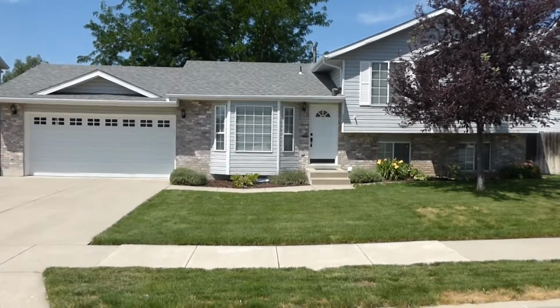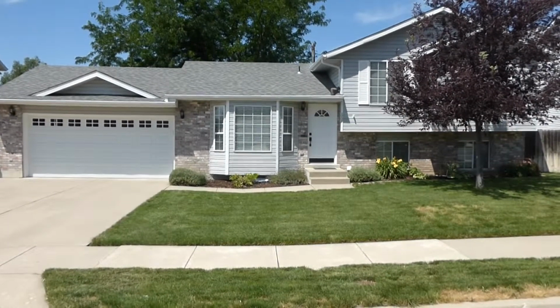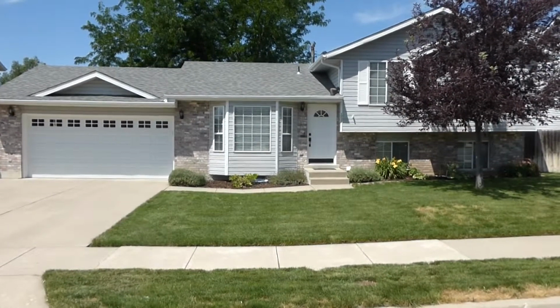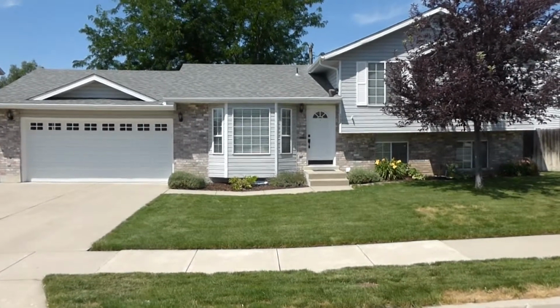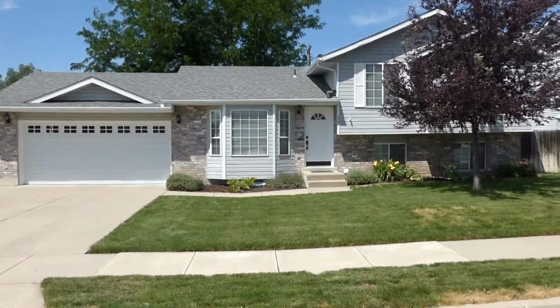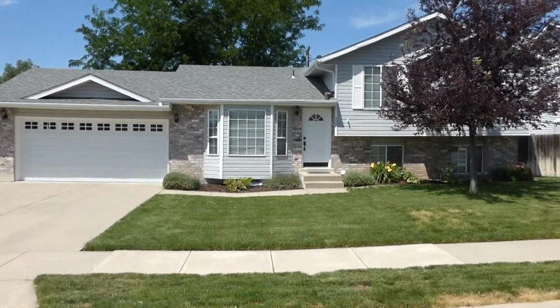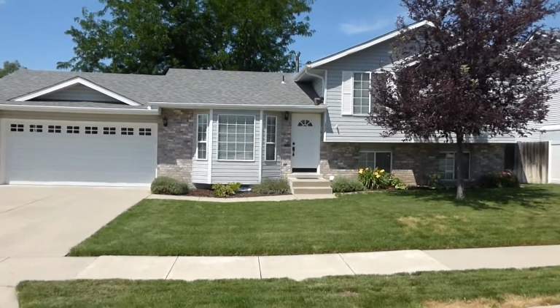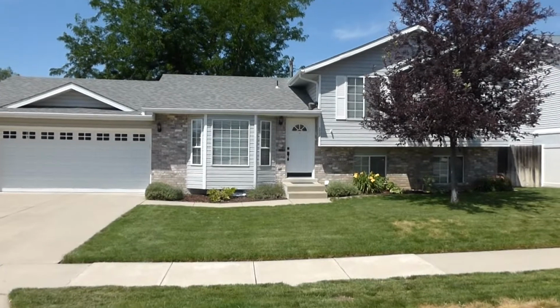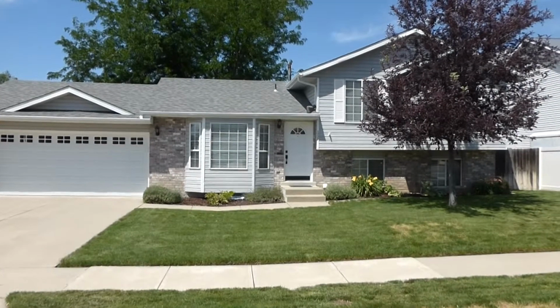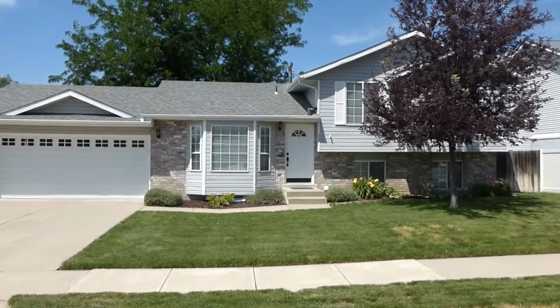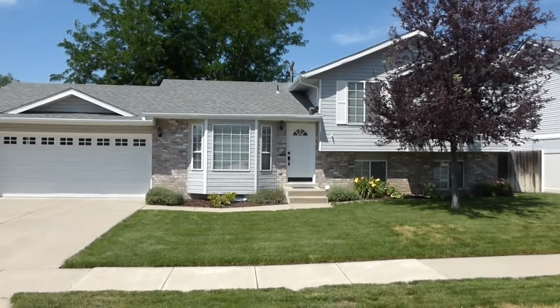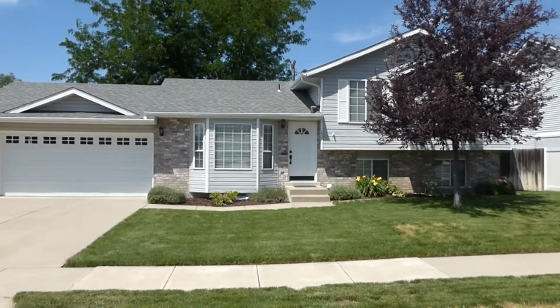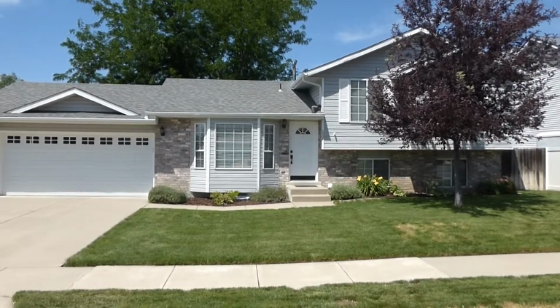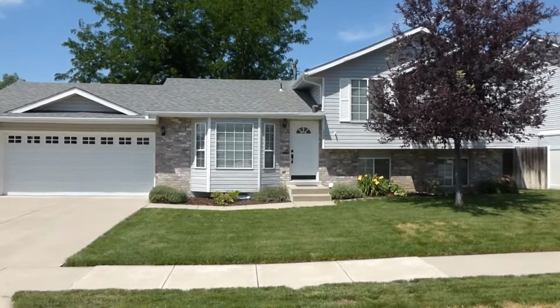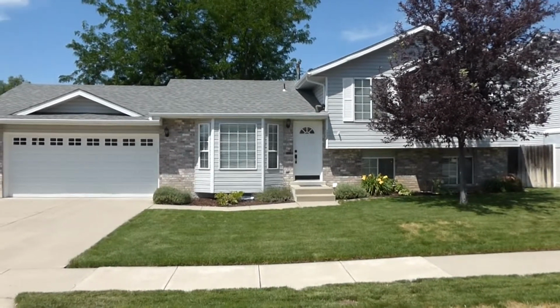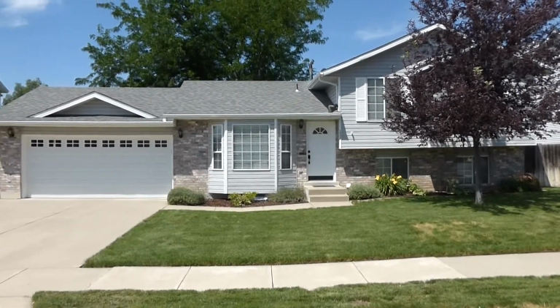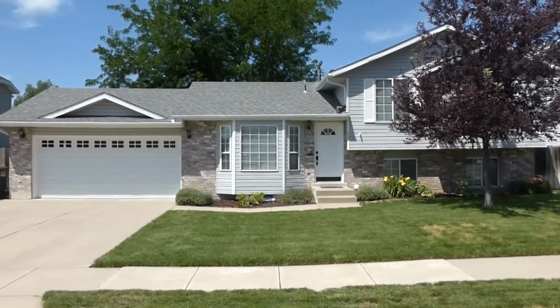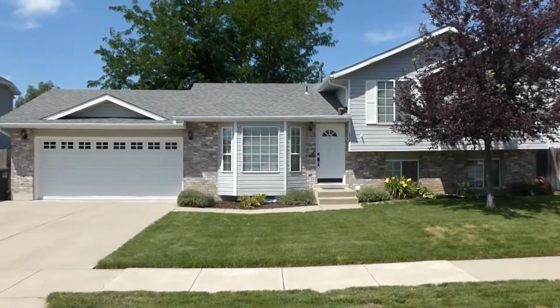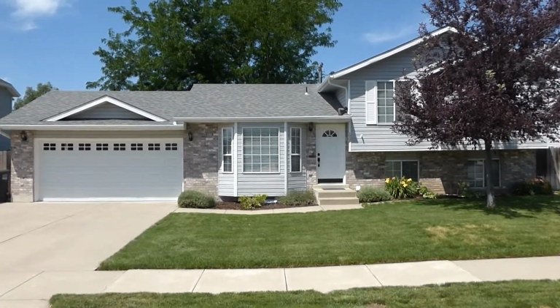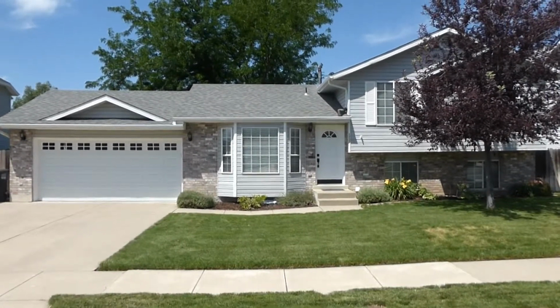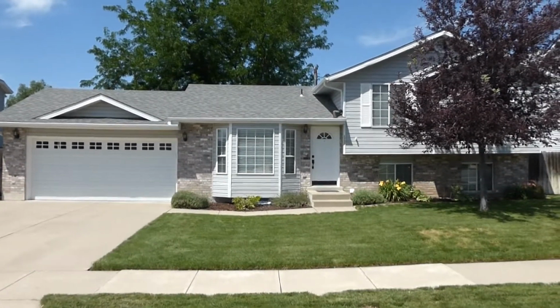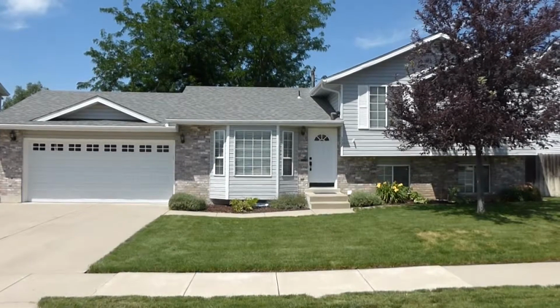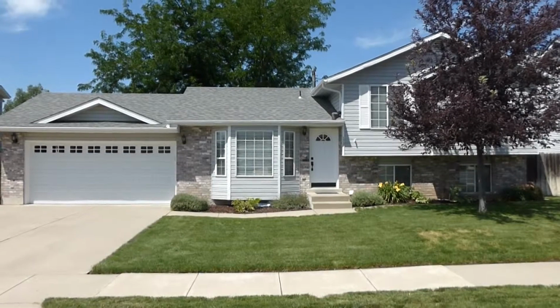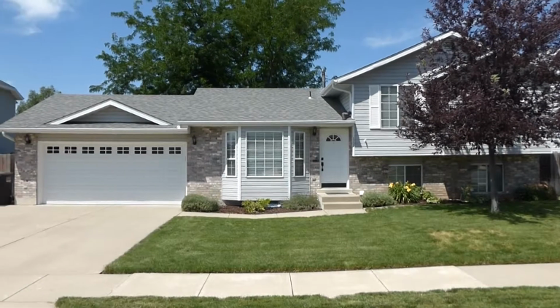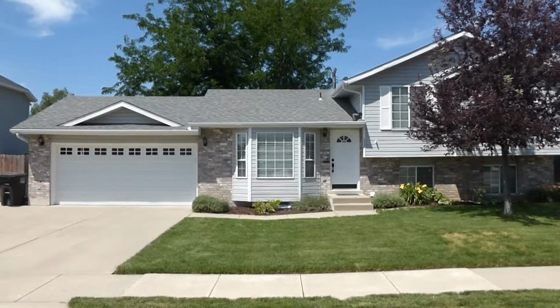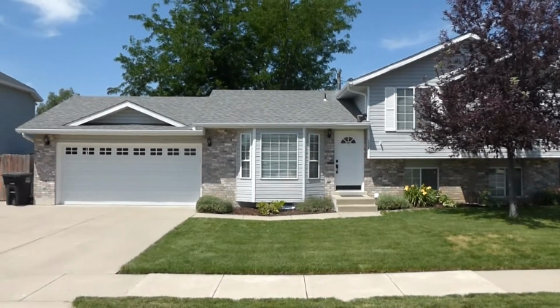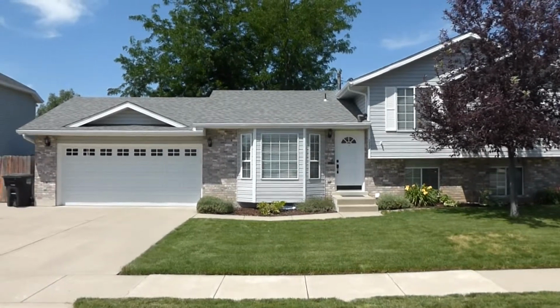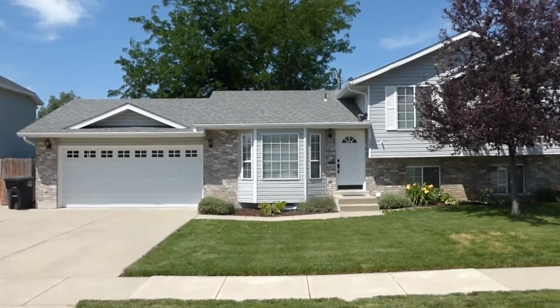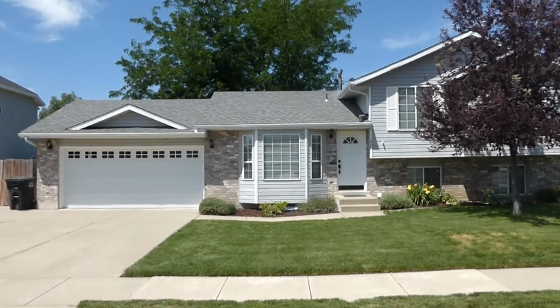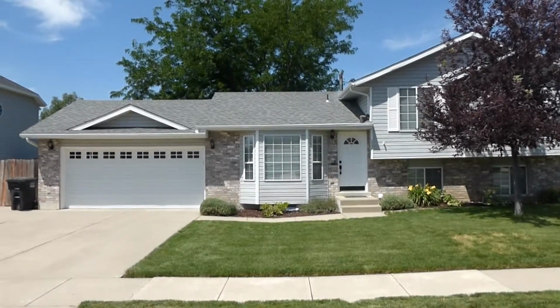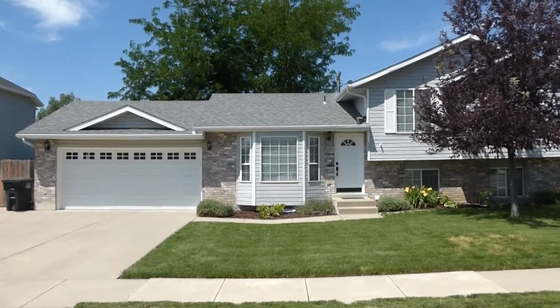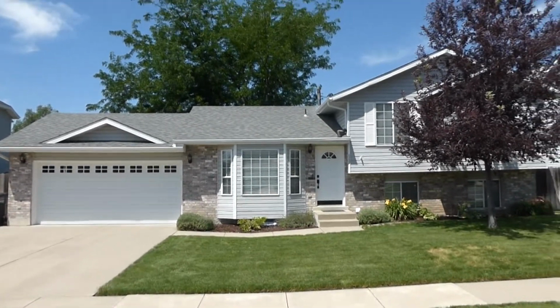We are here at 1732 South 500 East in Kaysville, Utah. This is a five bedroom, three bathroom home with a two car garage, central air conditioning, and fully fenced yard.